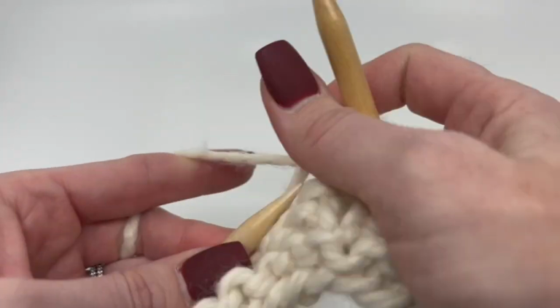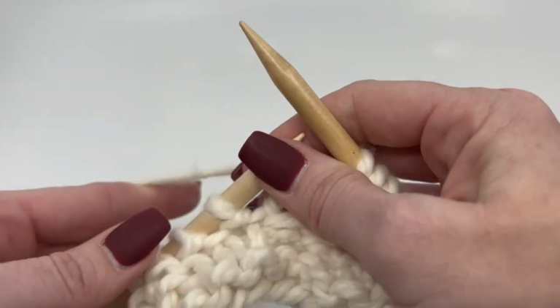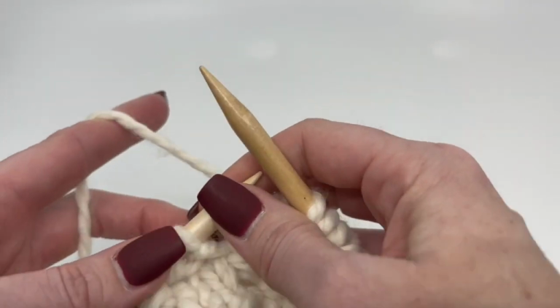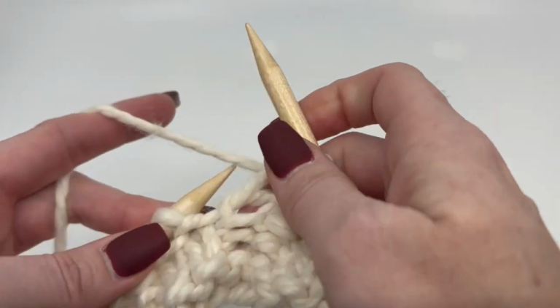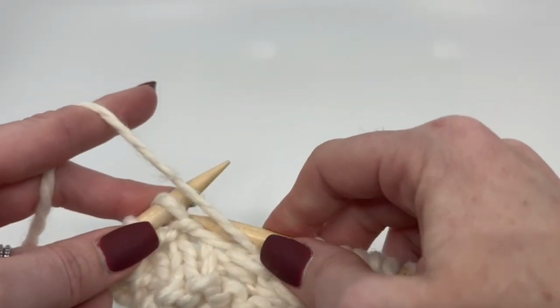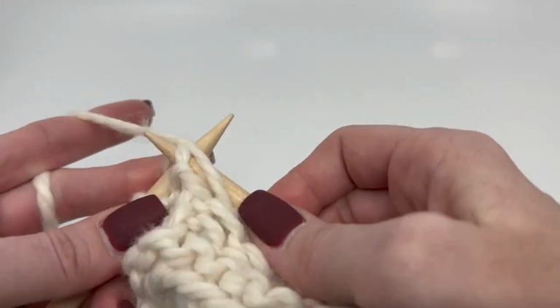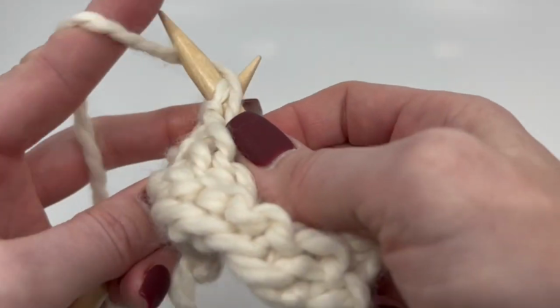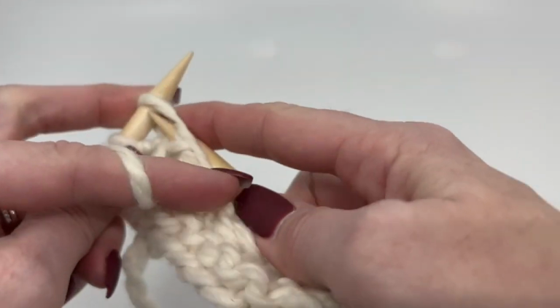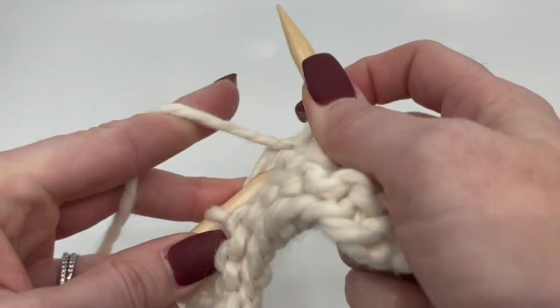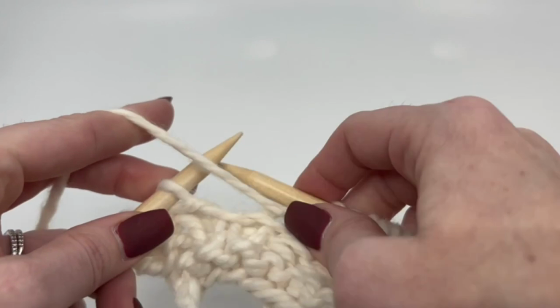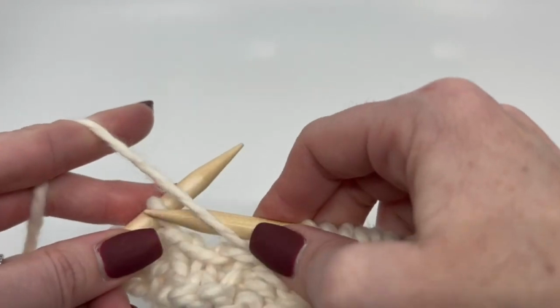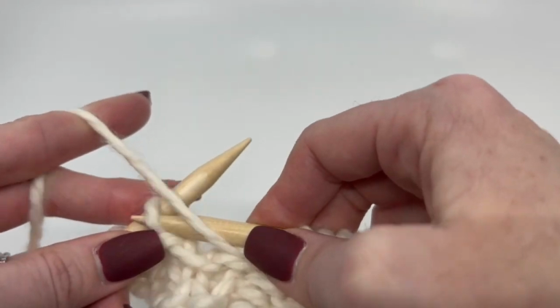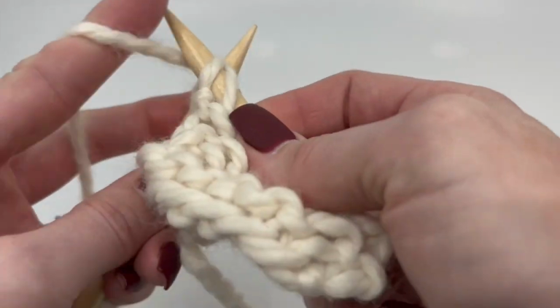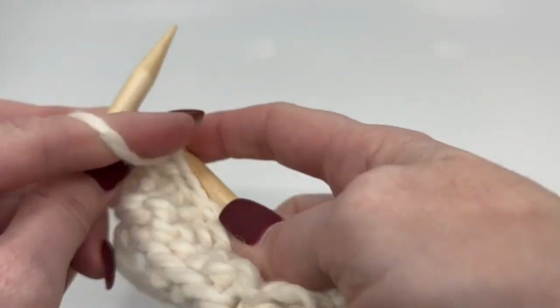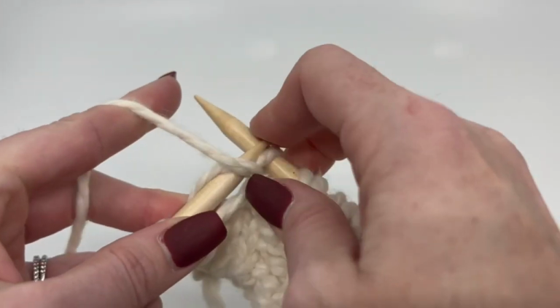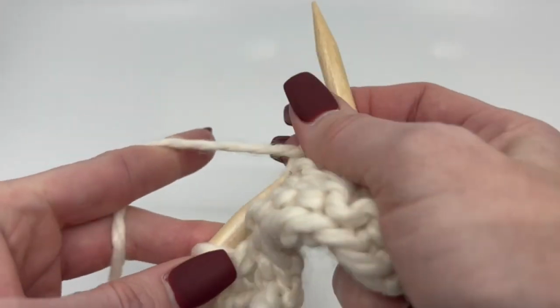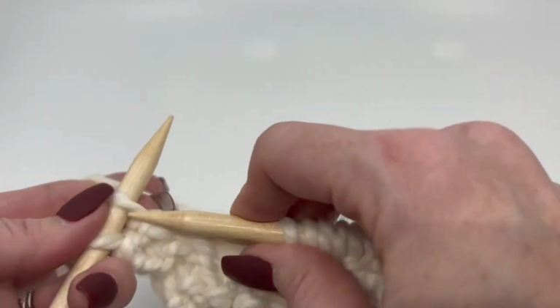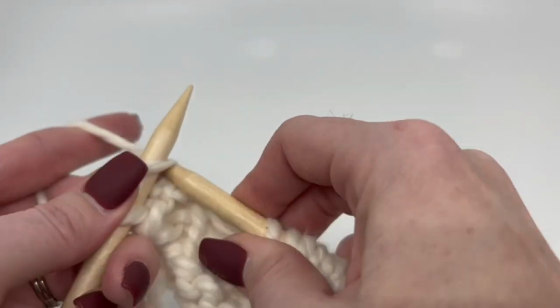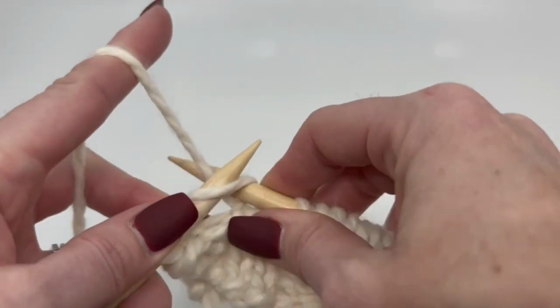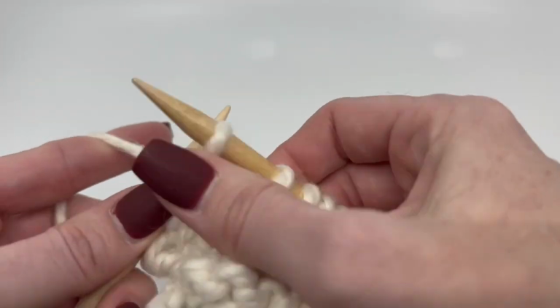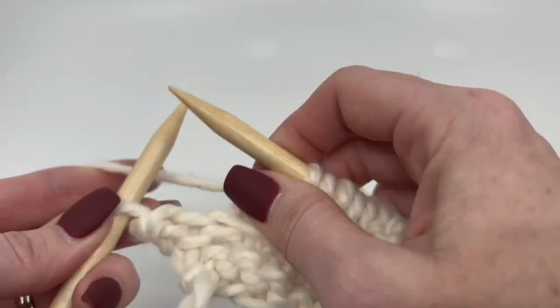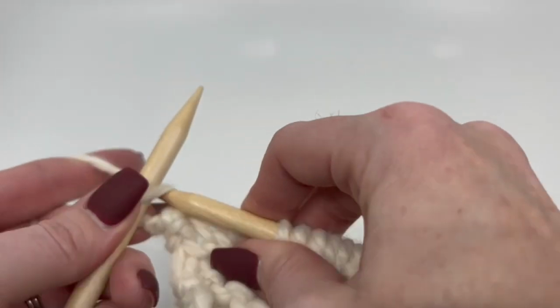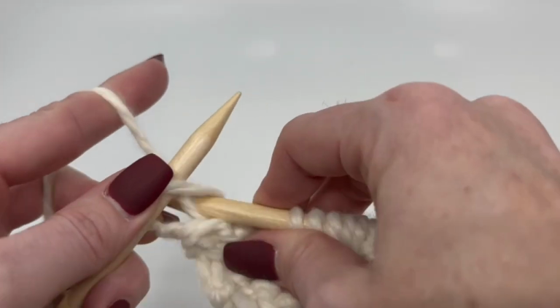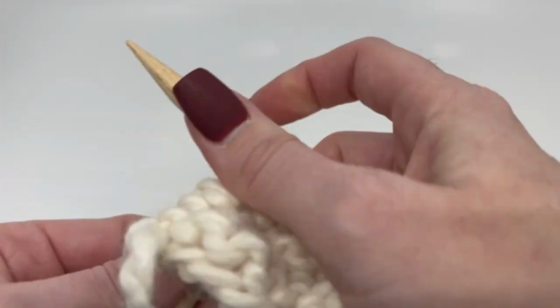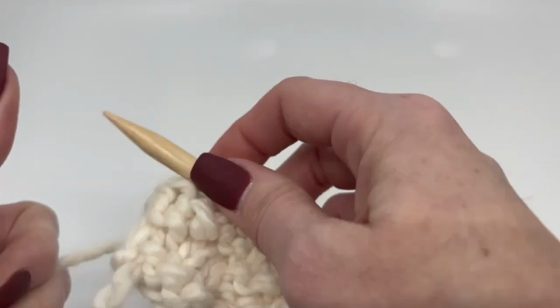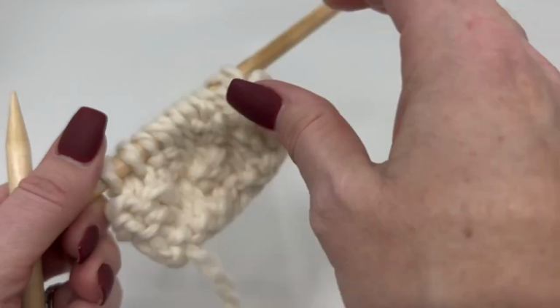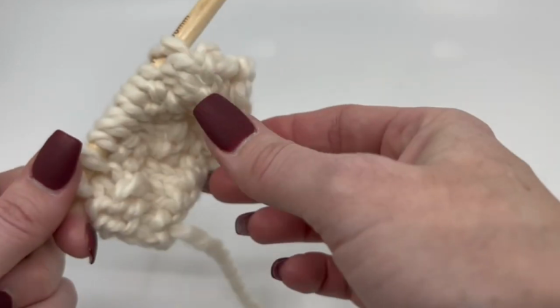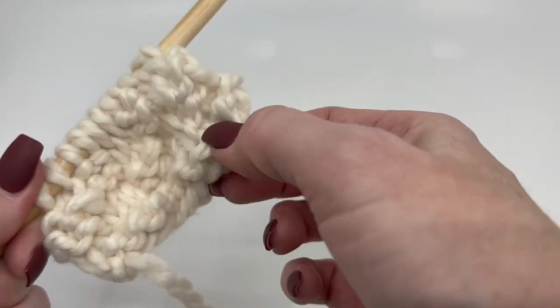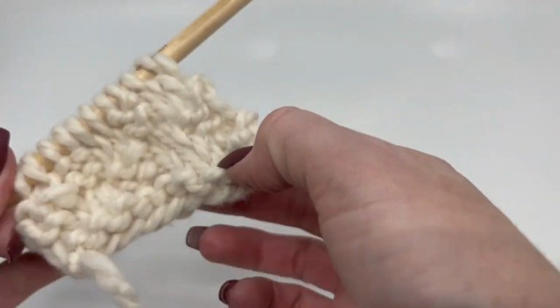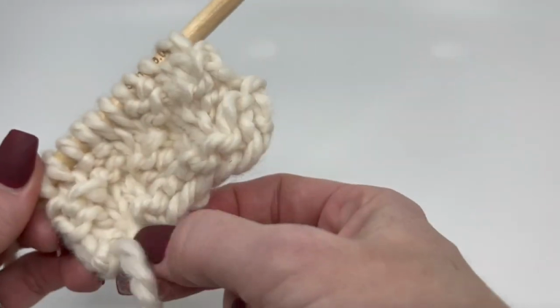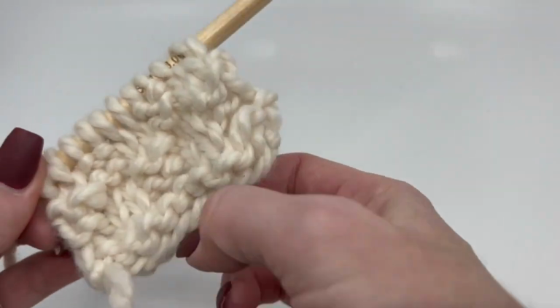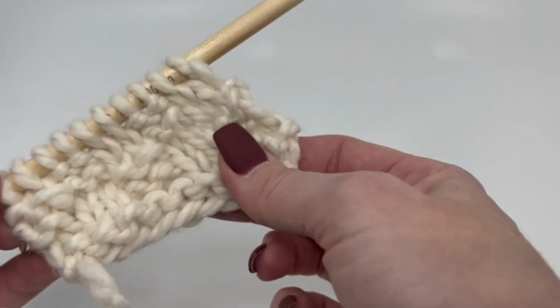It's basically a four-row pattern repeat. At the very end of the project, we will do the two rows of knit again and bind off.